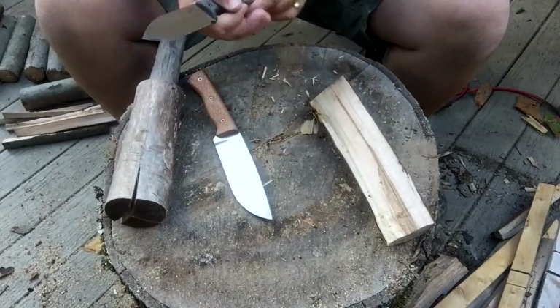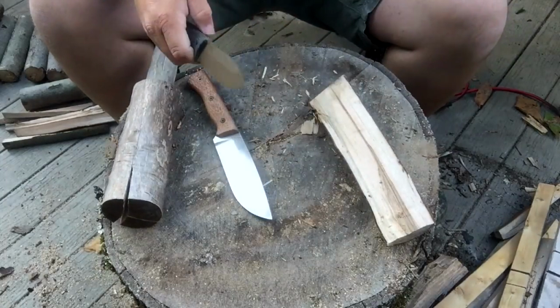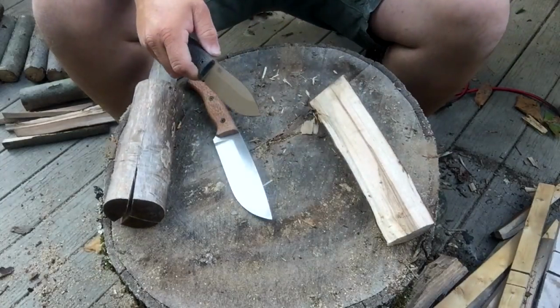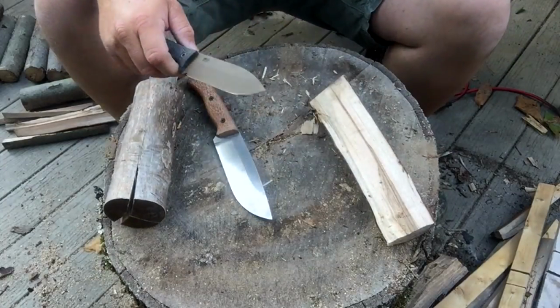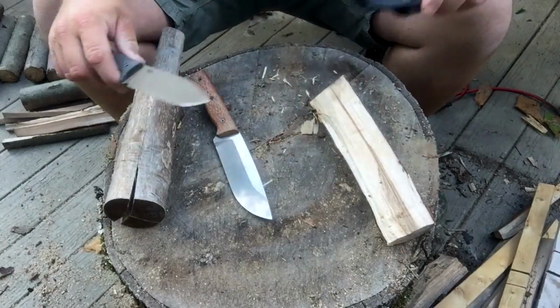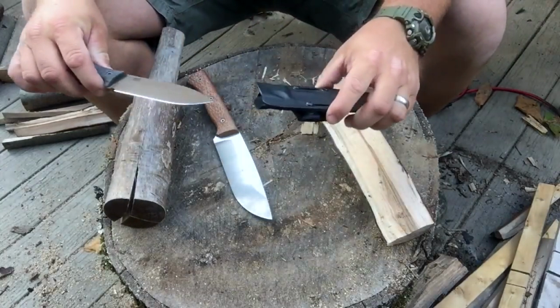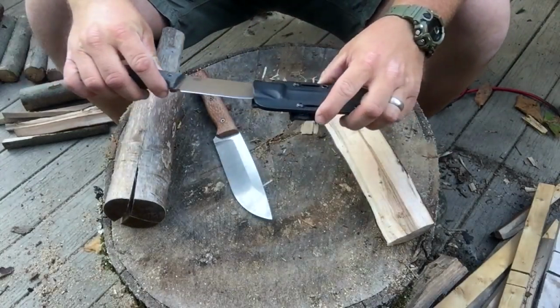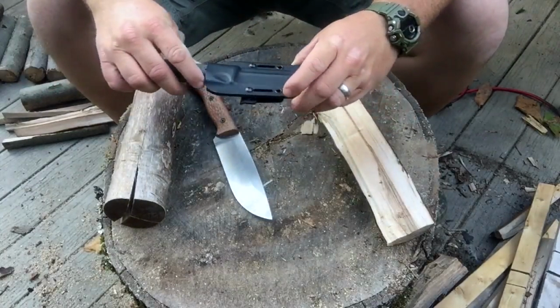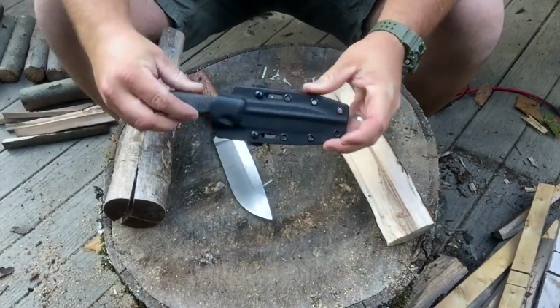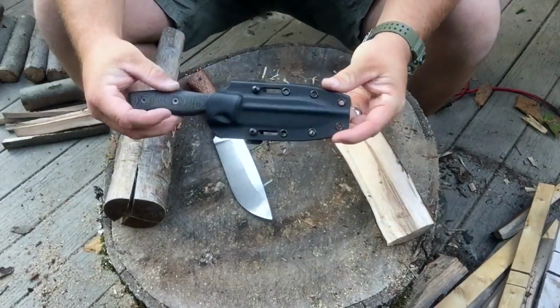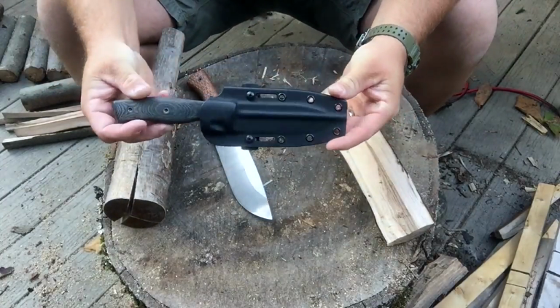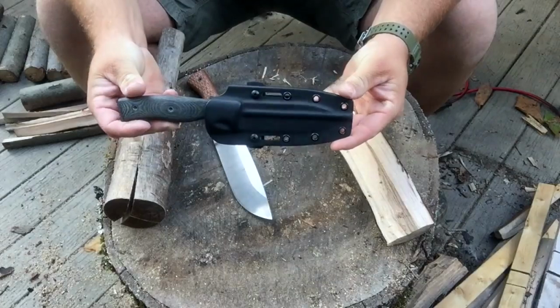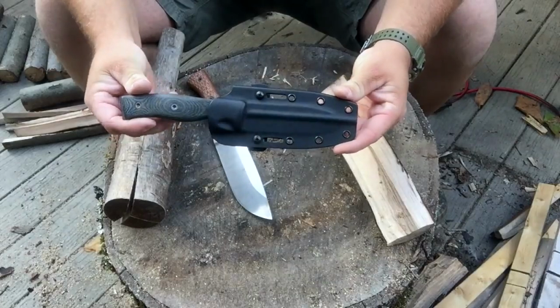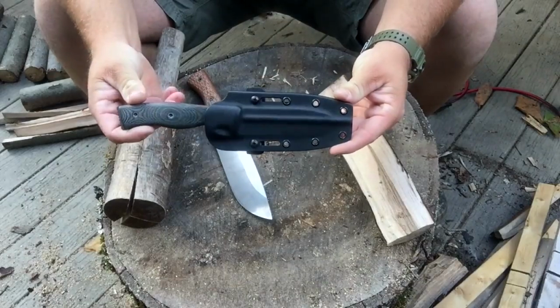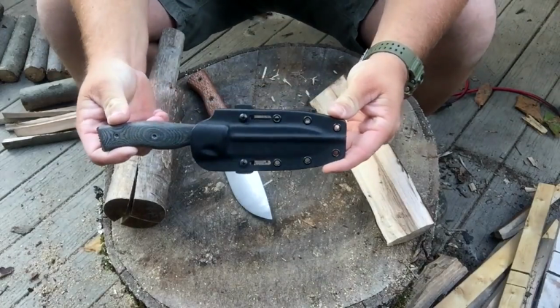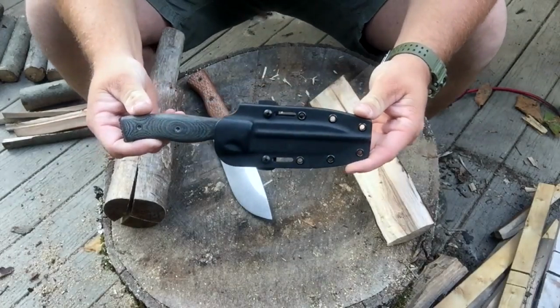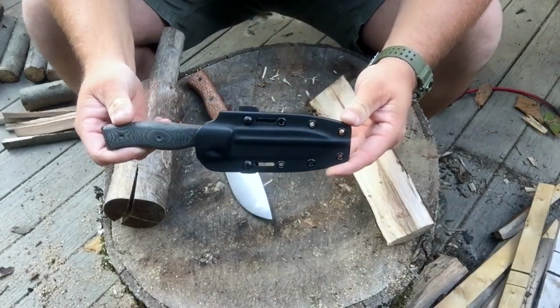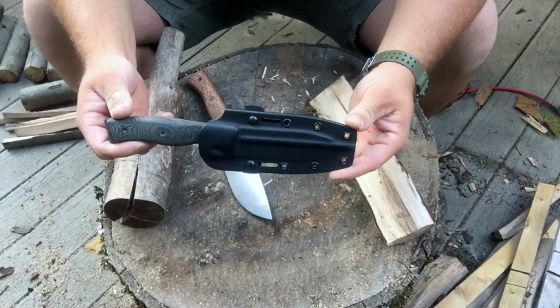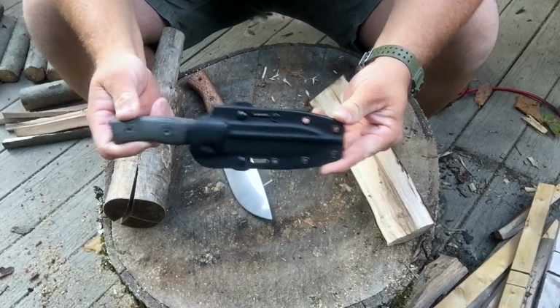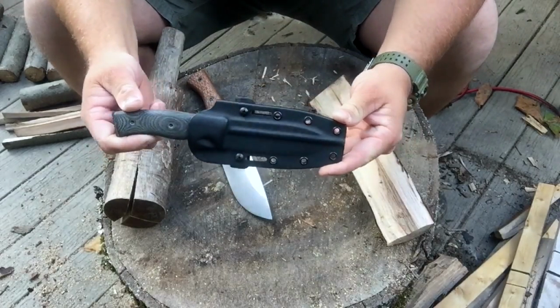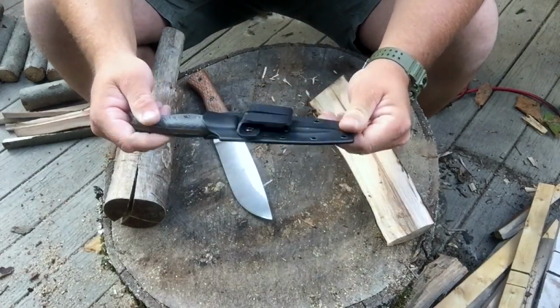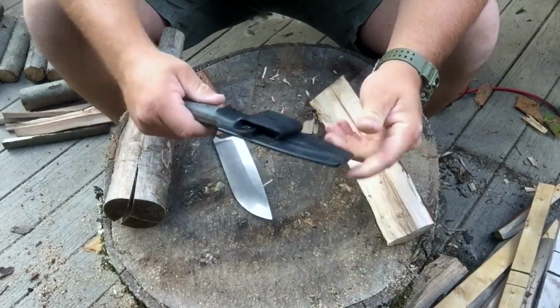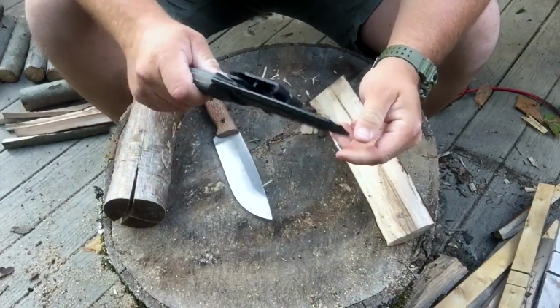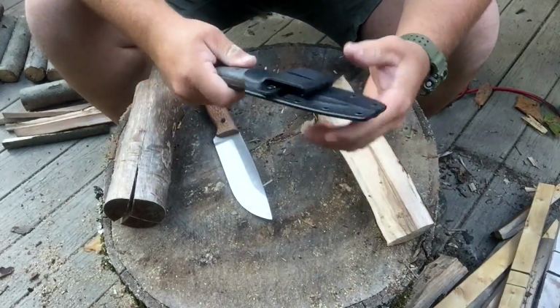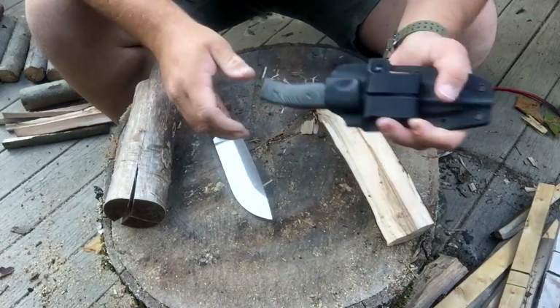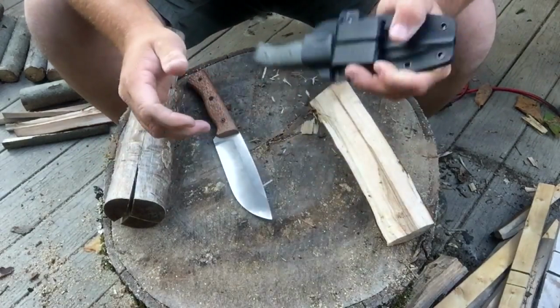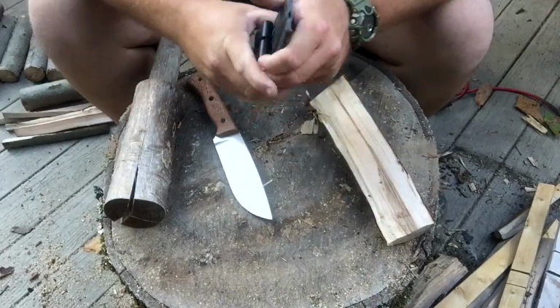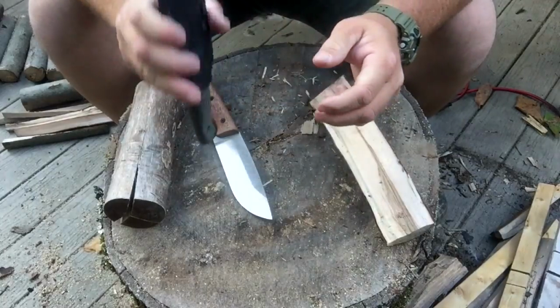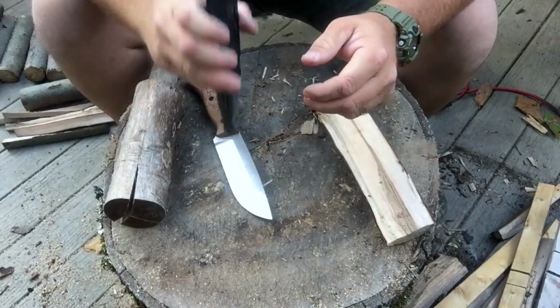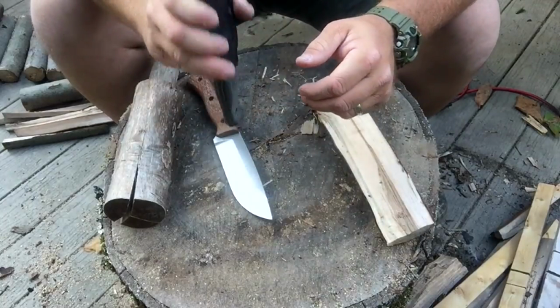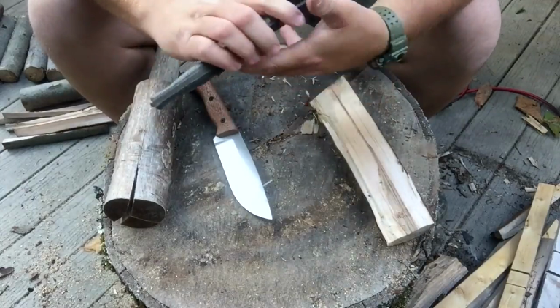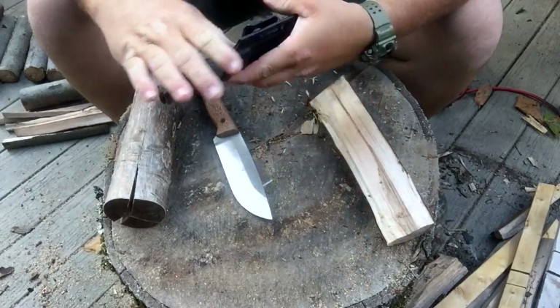First, there's the sheath that comes with all the guy's stuff — good body, no rattle, no shake, good retention.